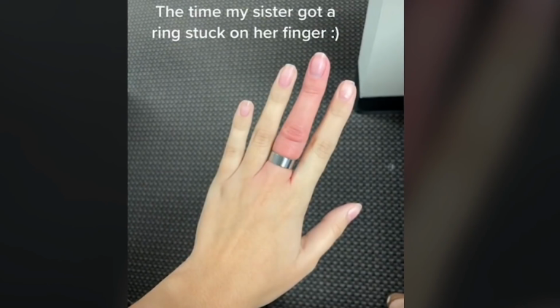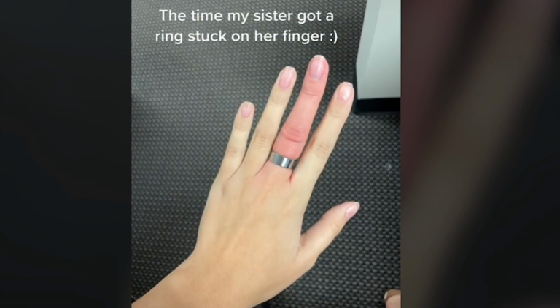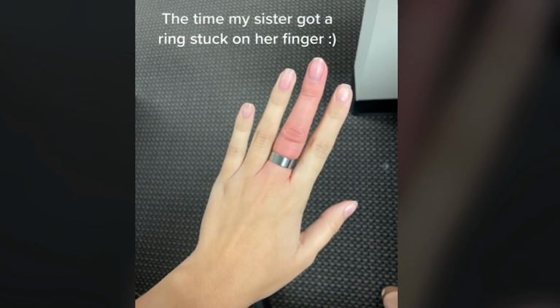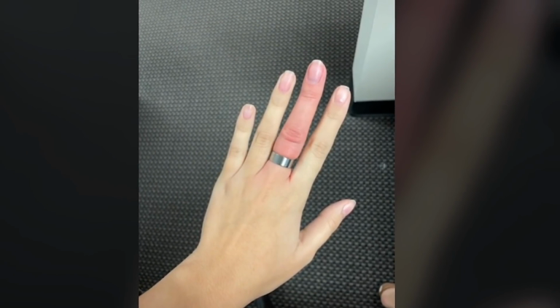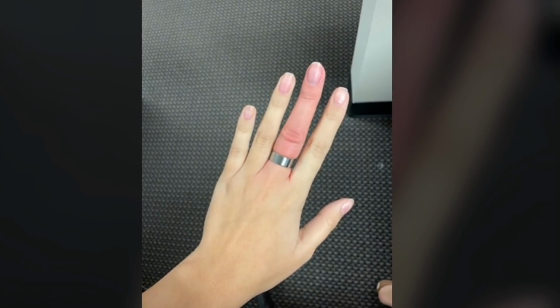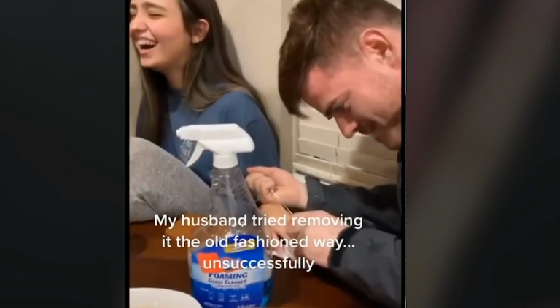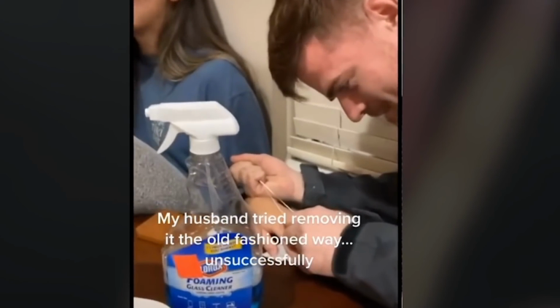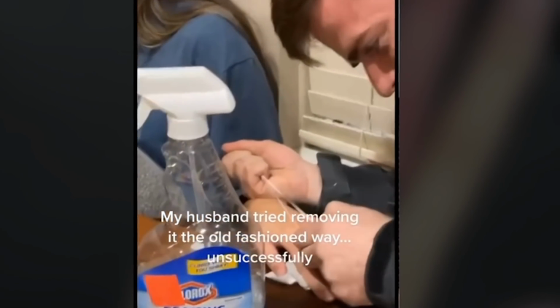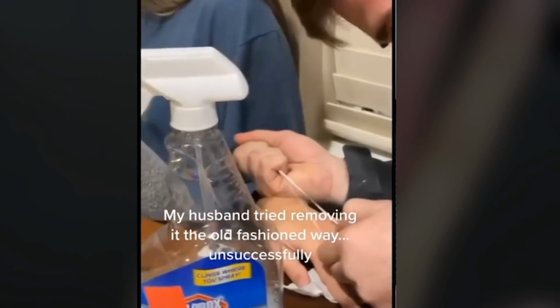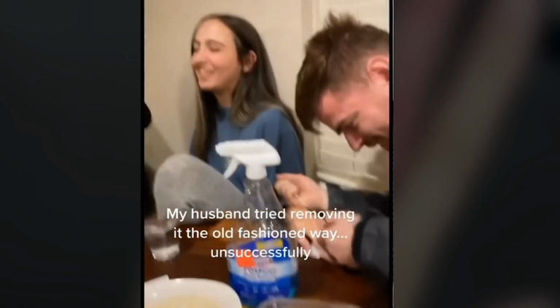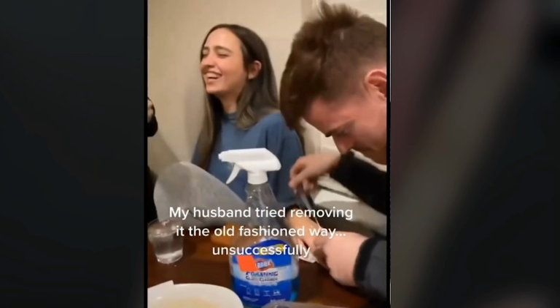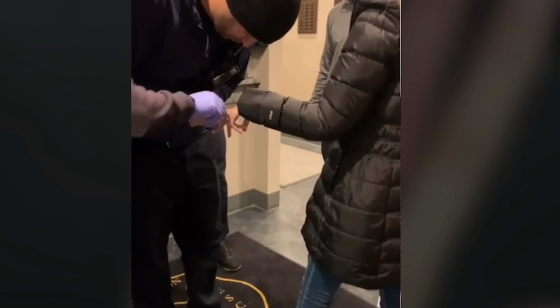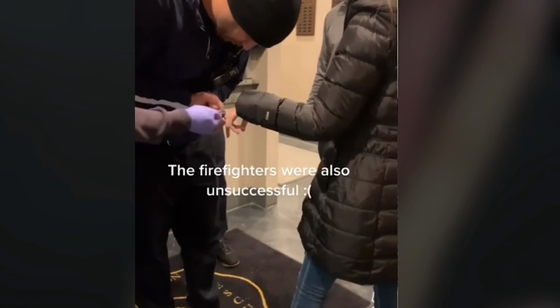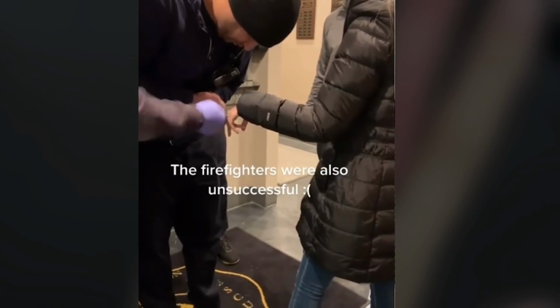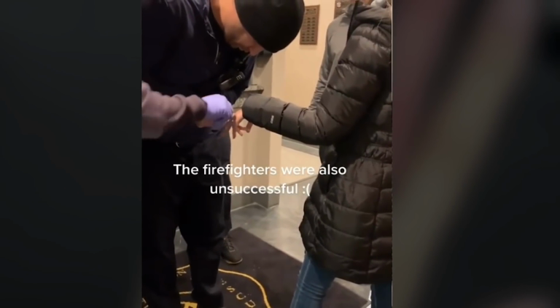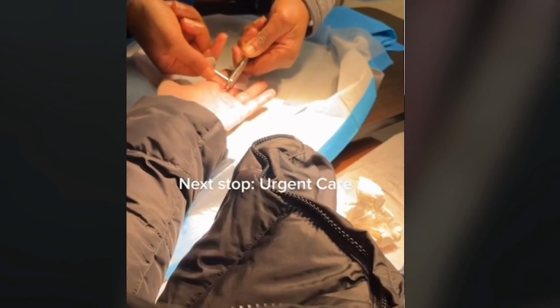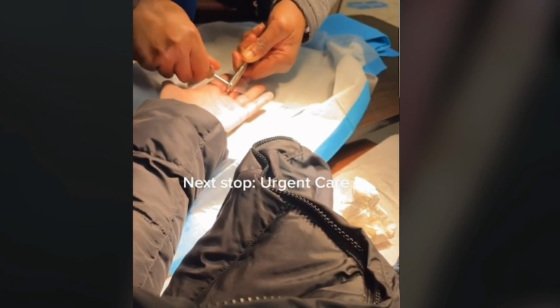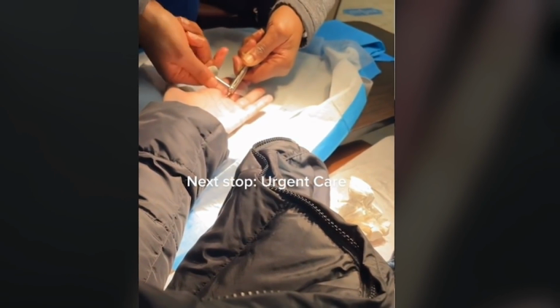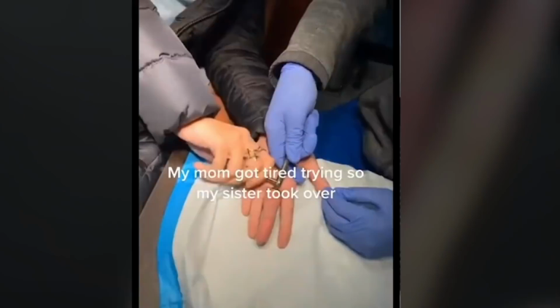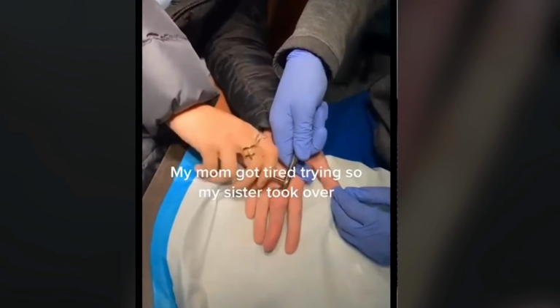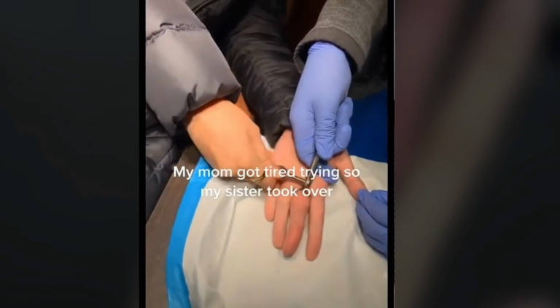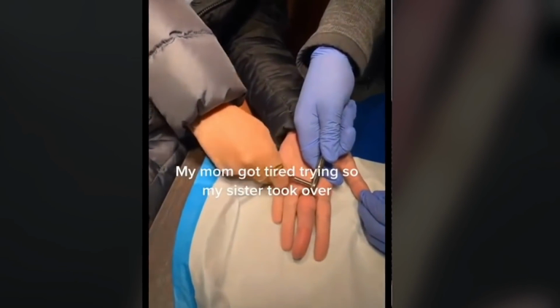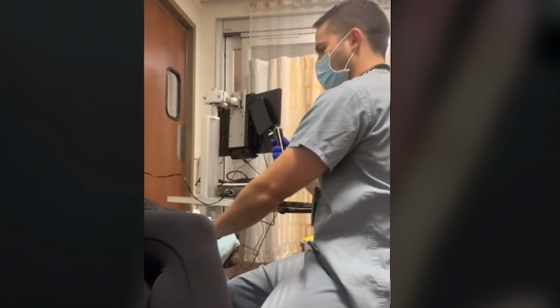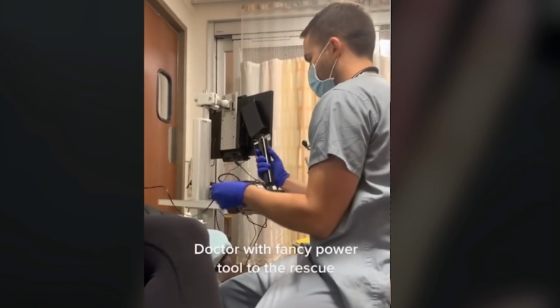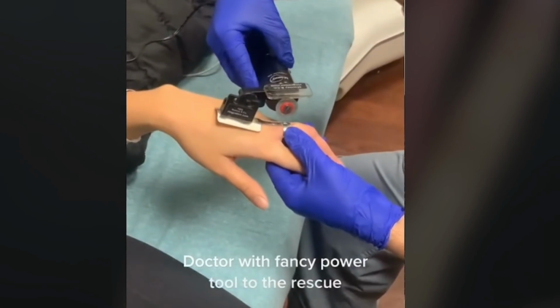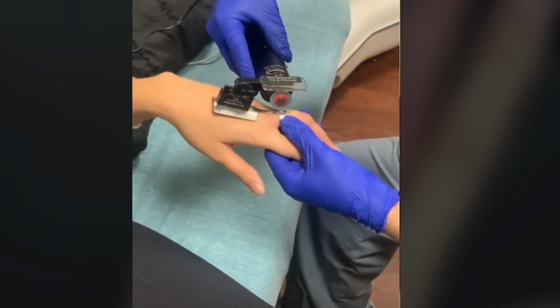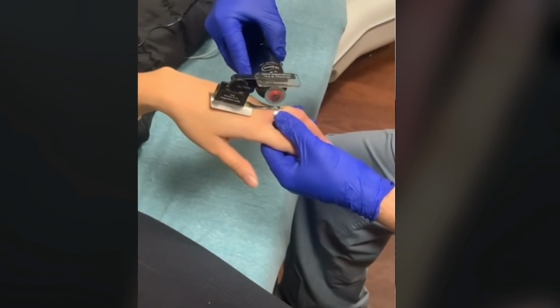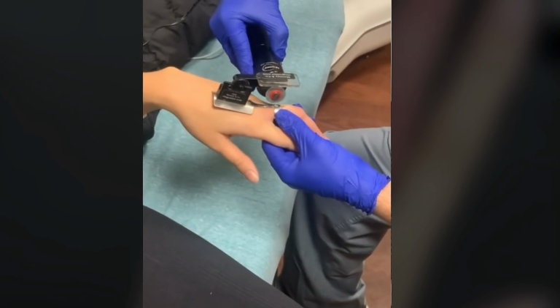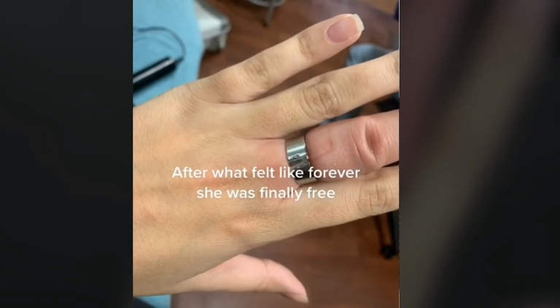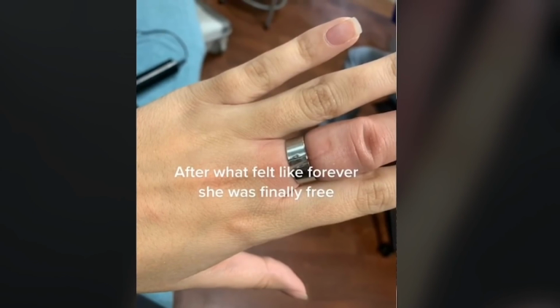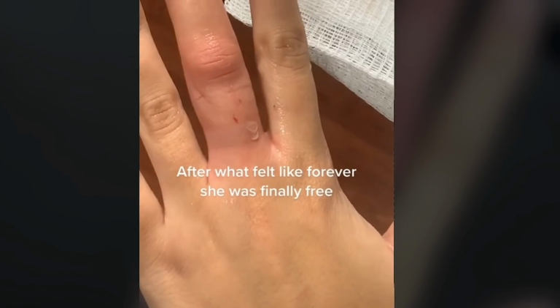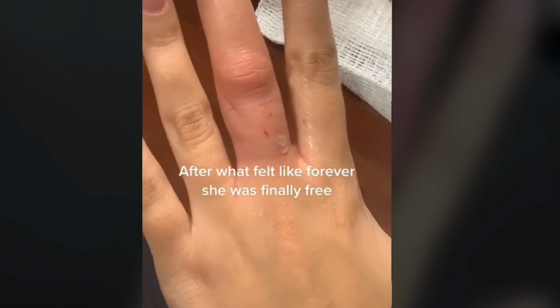A ring got stuck on this girl's finger. She went to so many people in hopes they could help her remove it, but after many attempts nobody was successful. Eventually, a doctor with a power tool was able to cut off the ring.